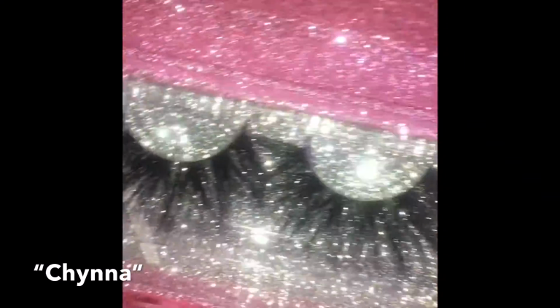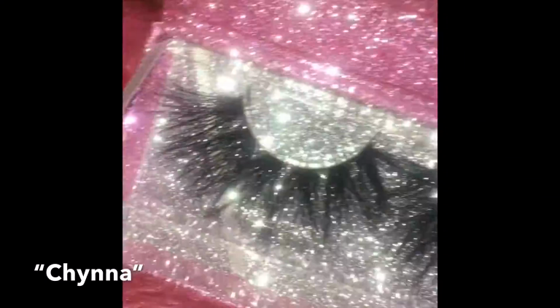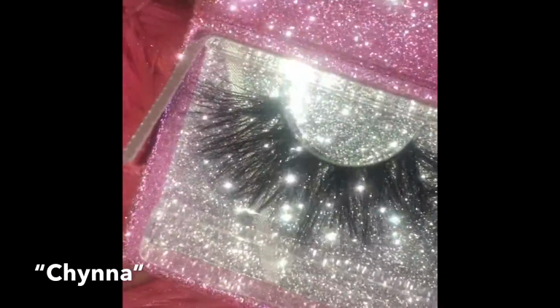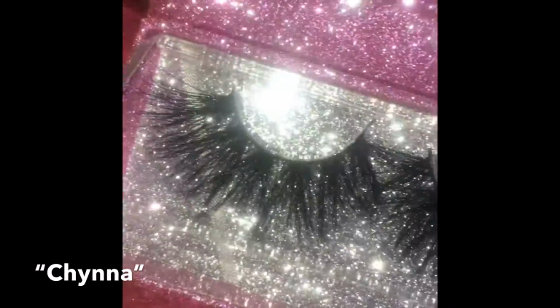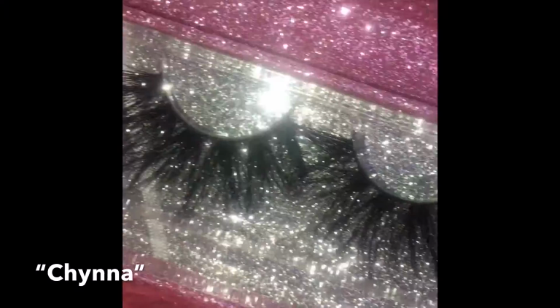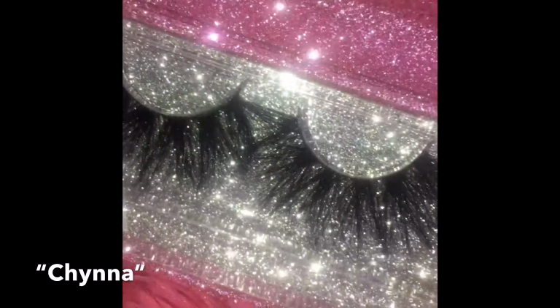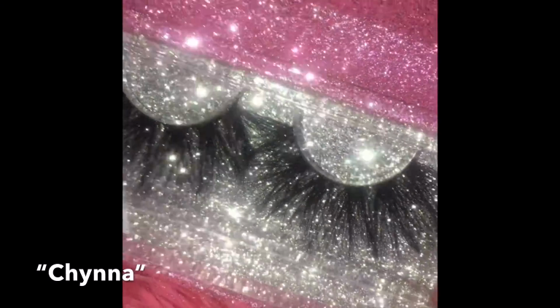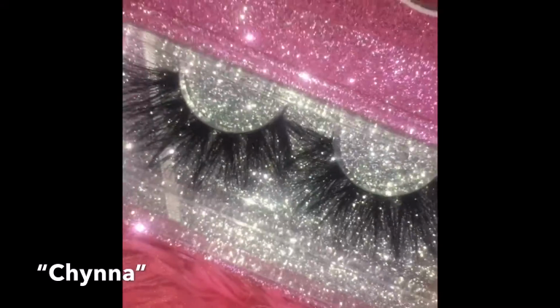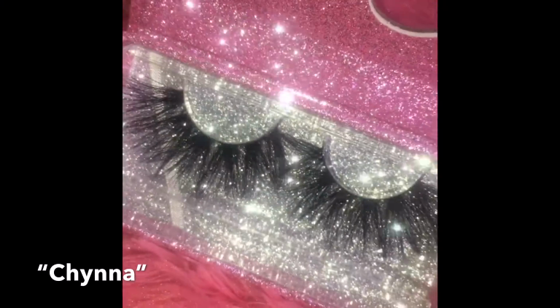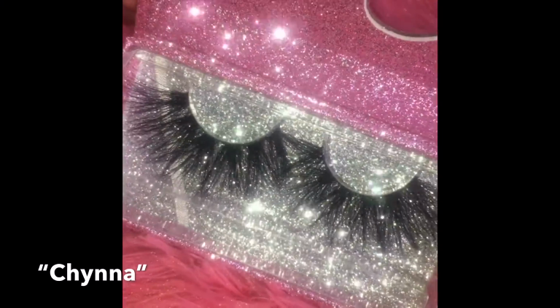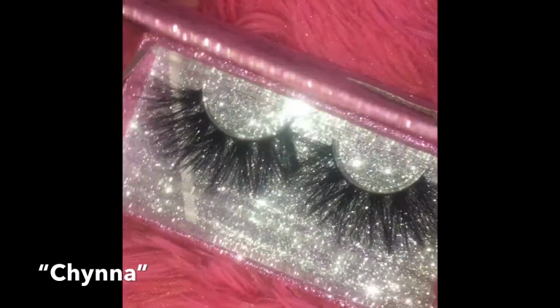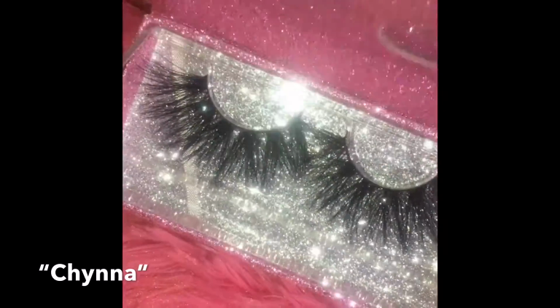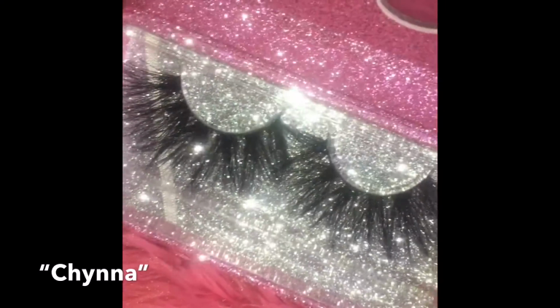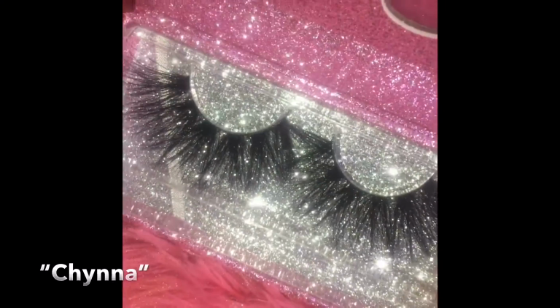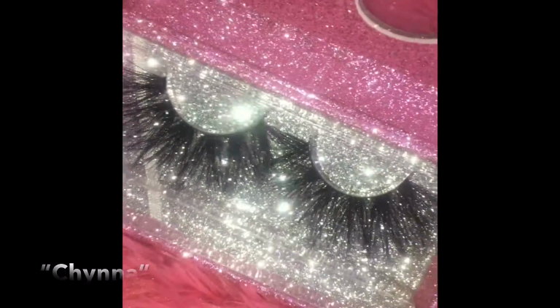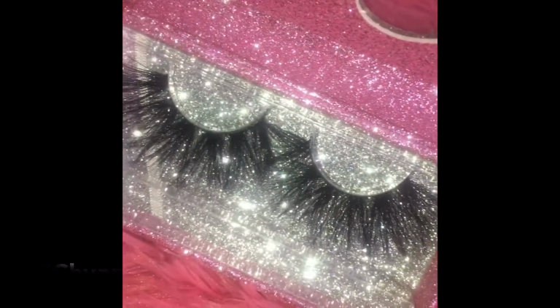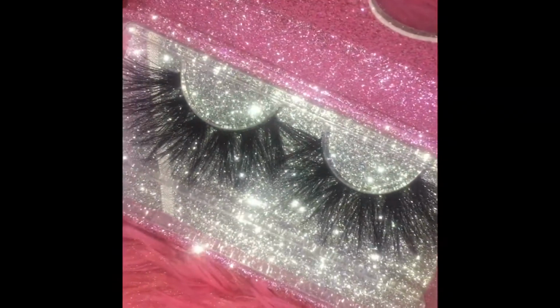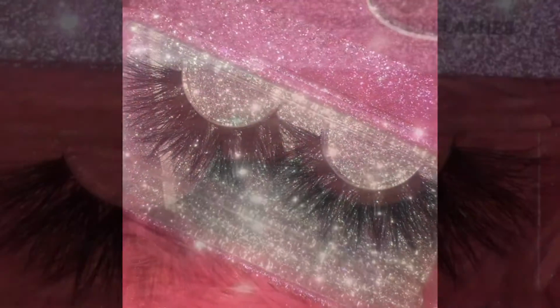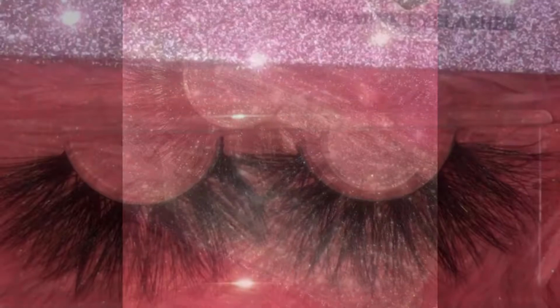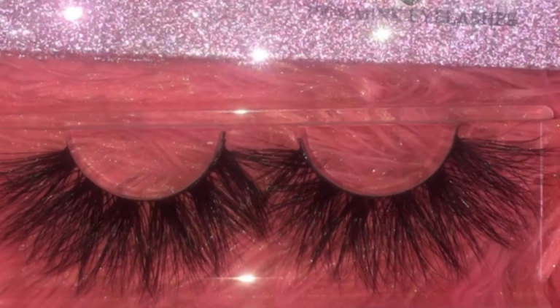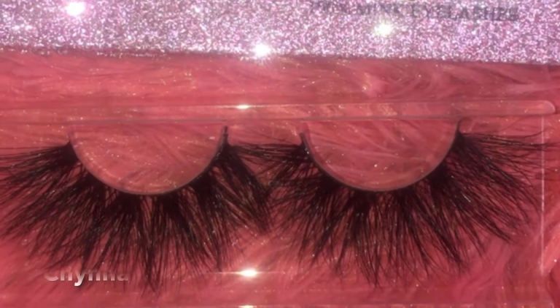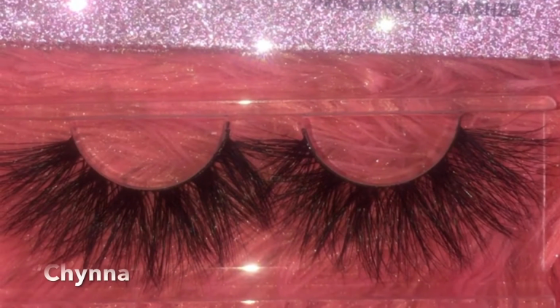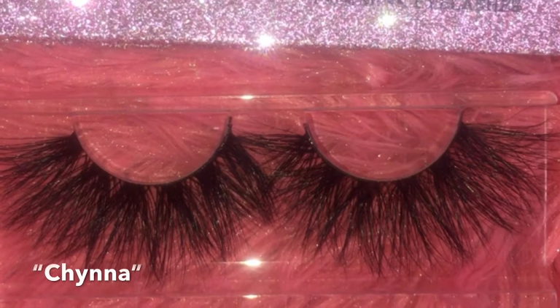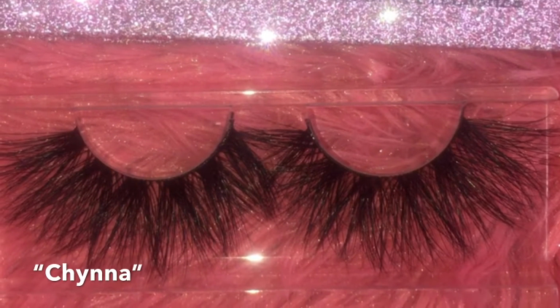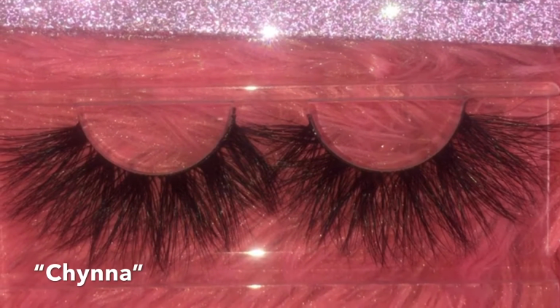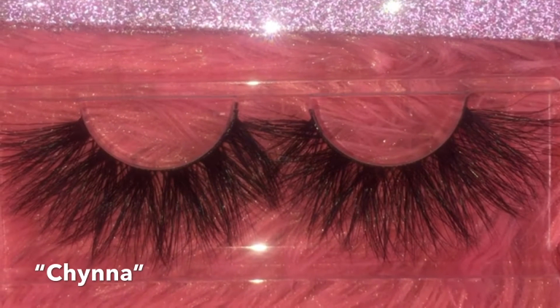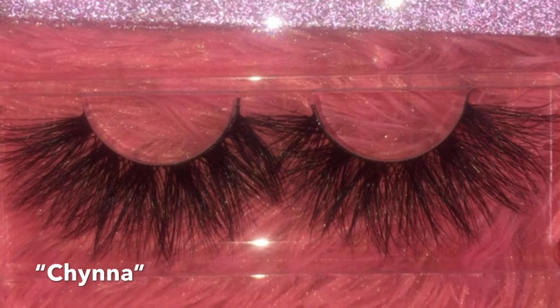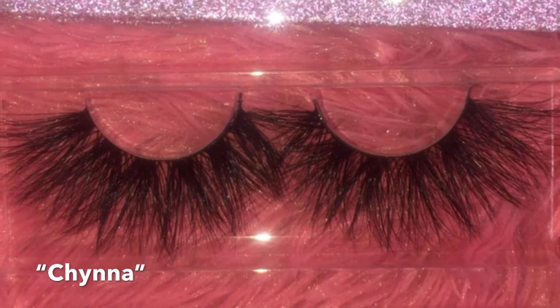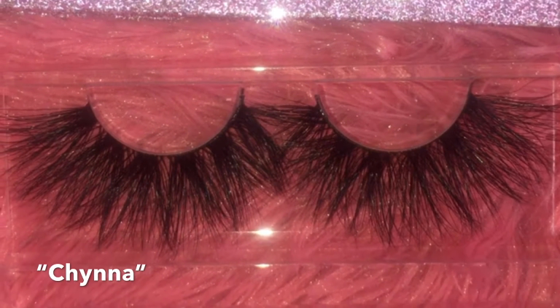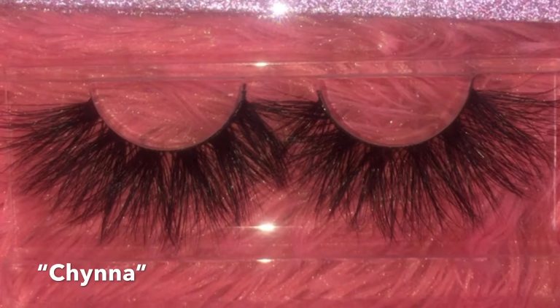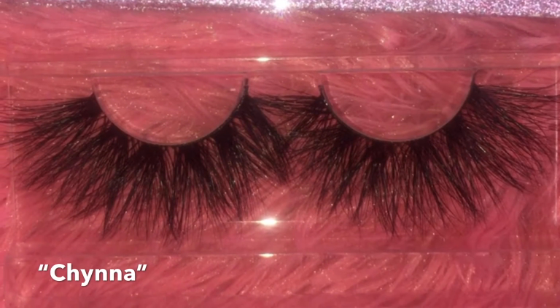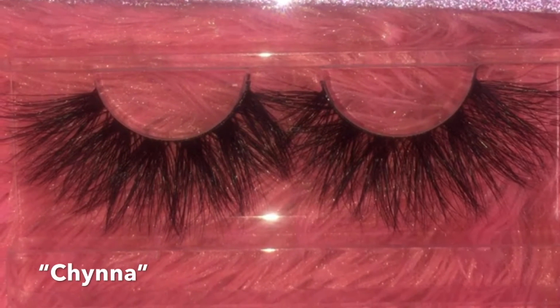These are the China lashes. I love these lashes because I feel like they go with bangs. That's how I got the name — like Black China. So I call them China. I think they would look so fire if you have a bang on.